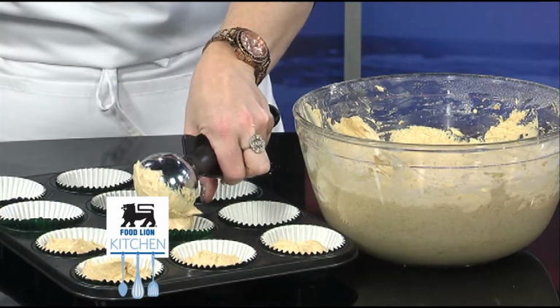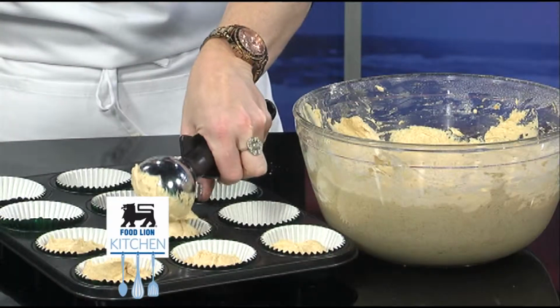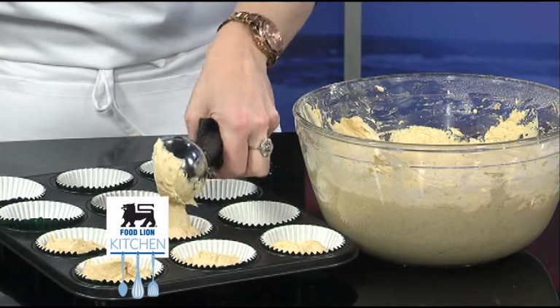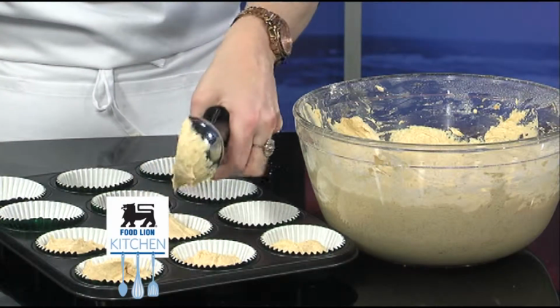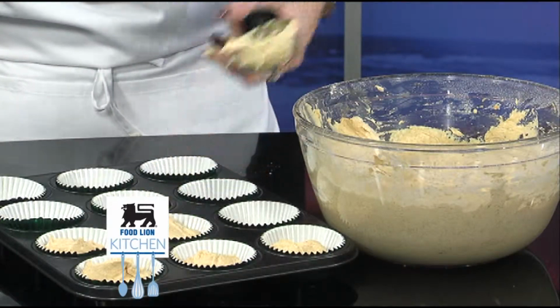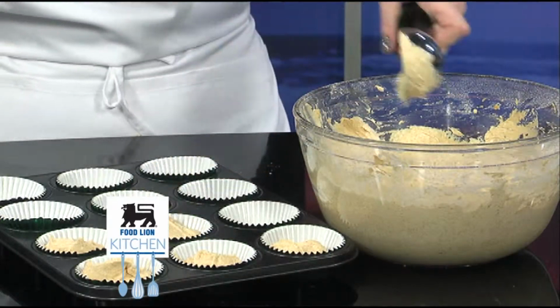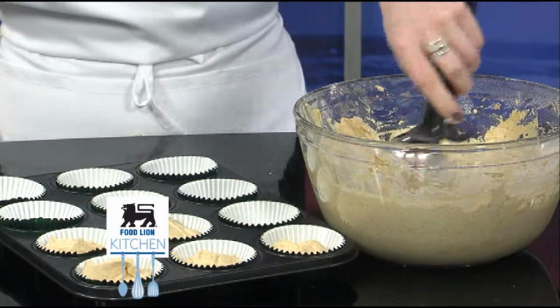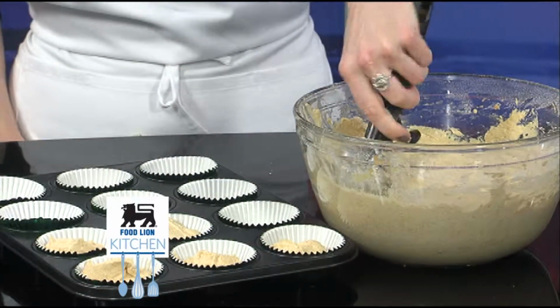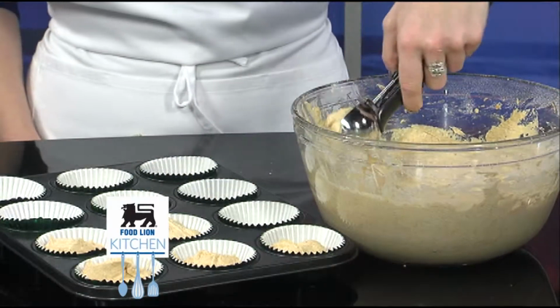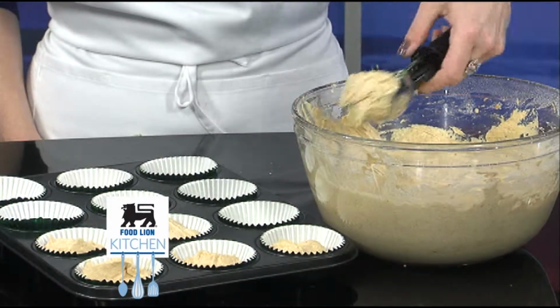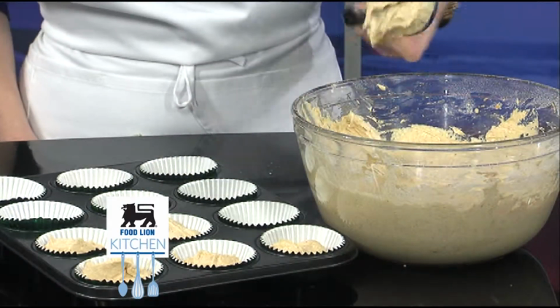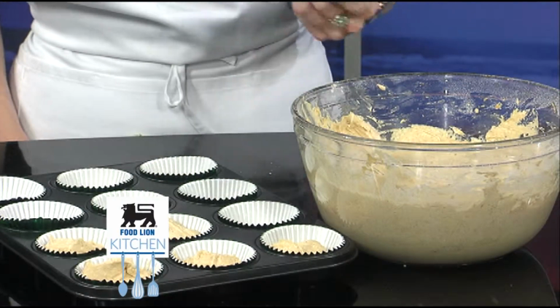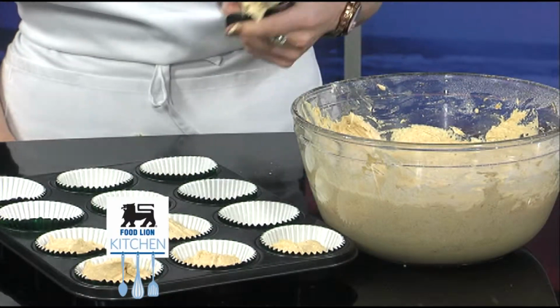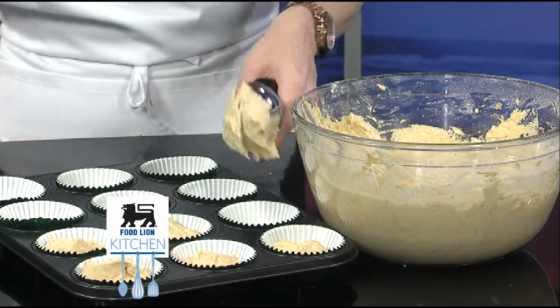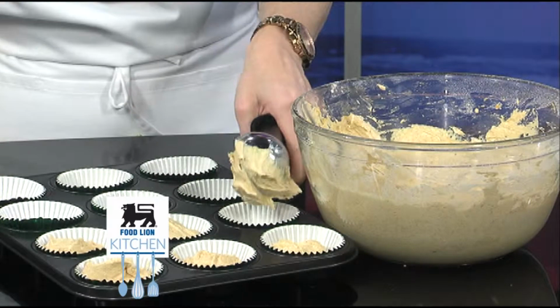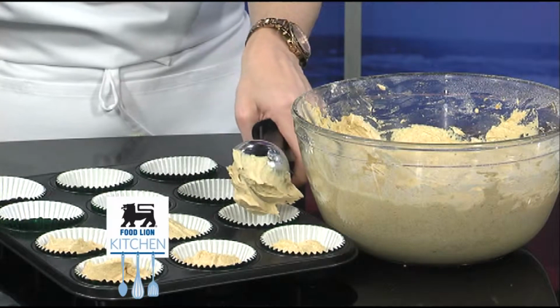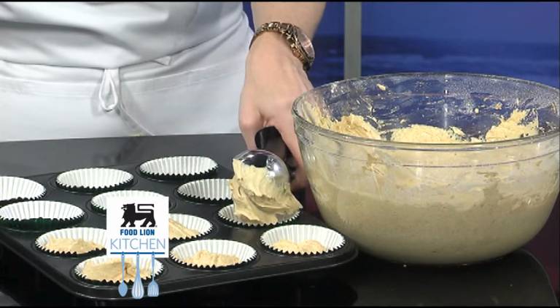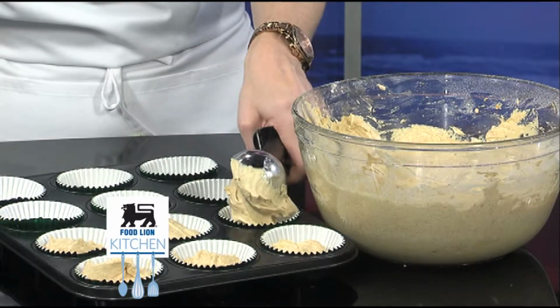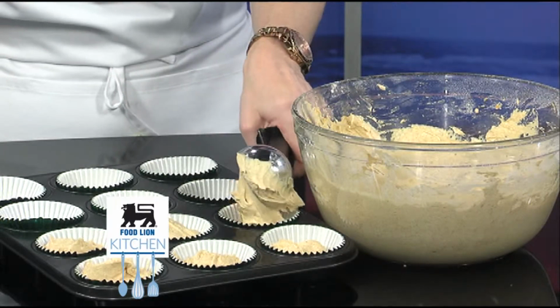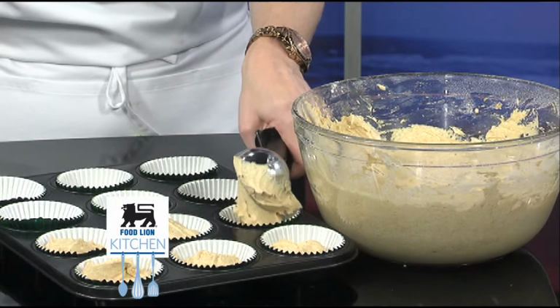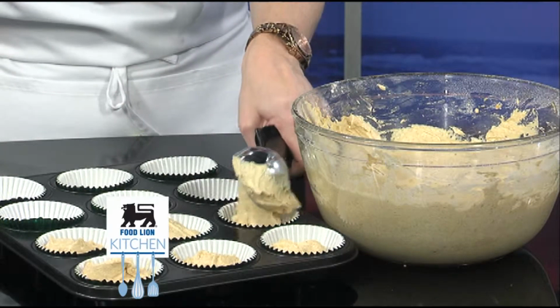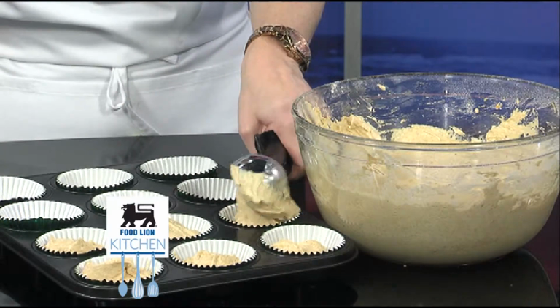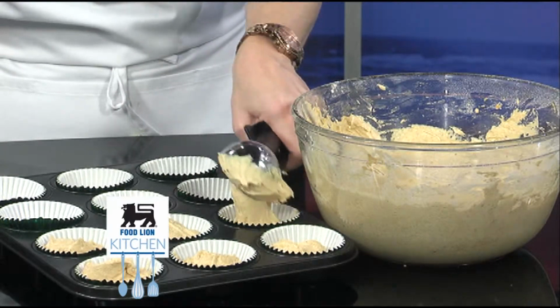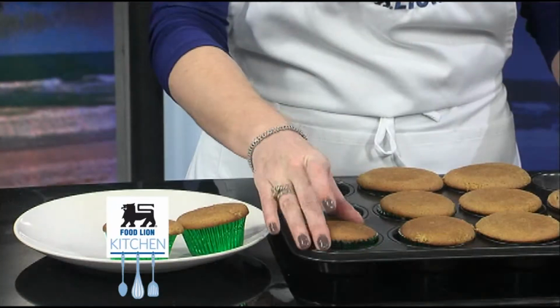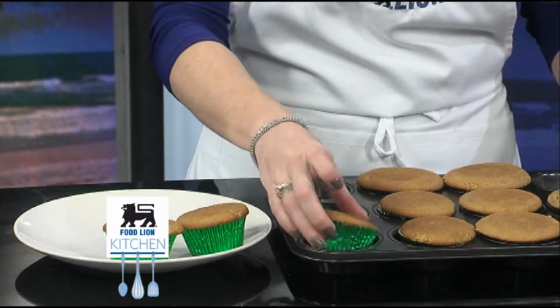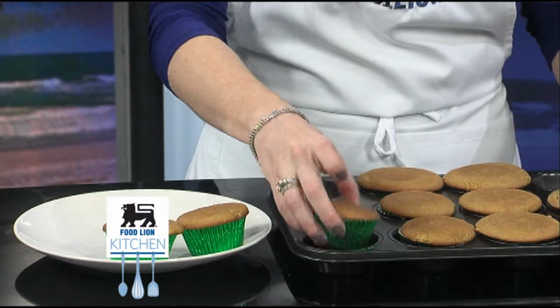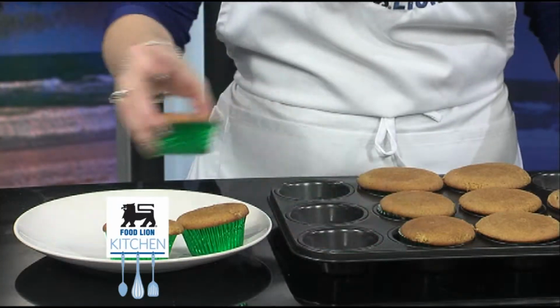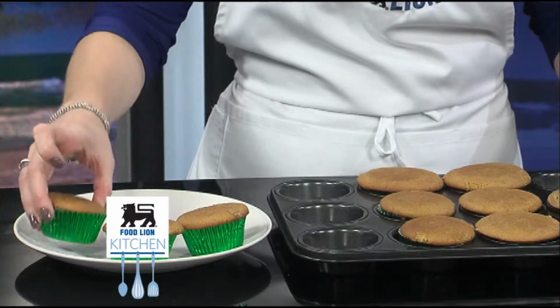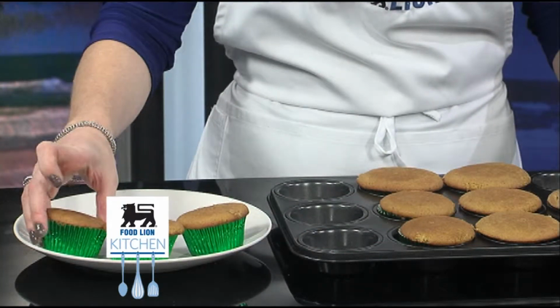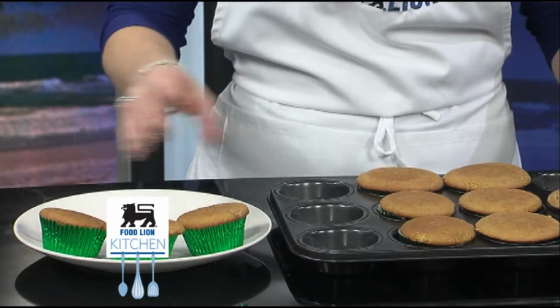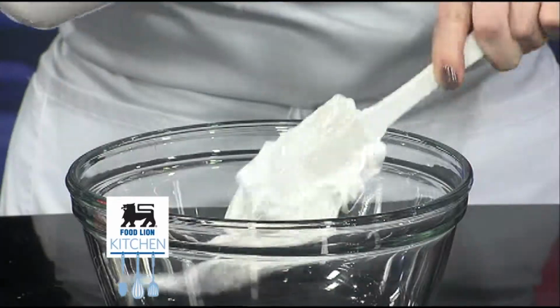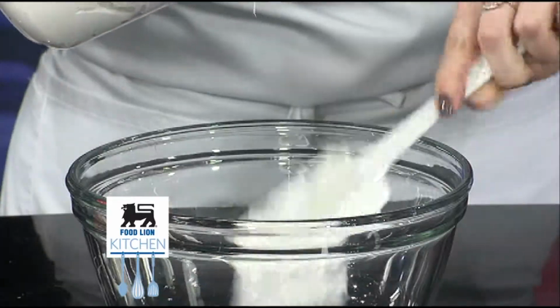Evenly add your batter to paper-baked cup-lined muffin tins. Bake for approximately 20 minutes, then remove and let cool. For your frosting,